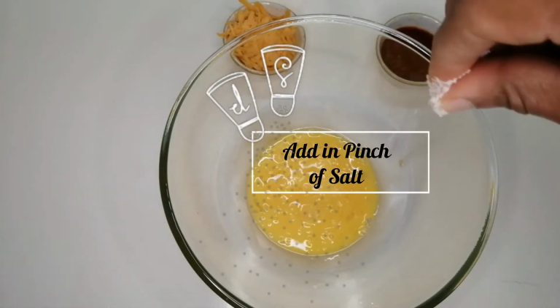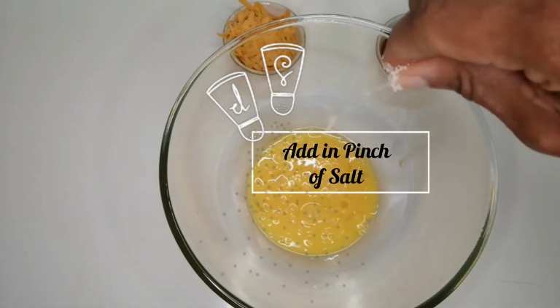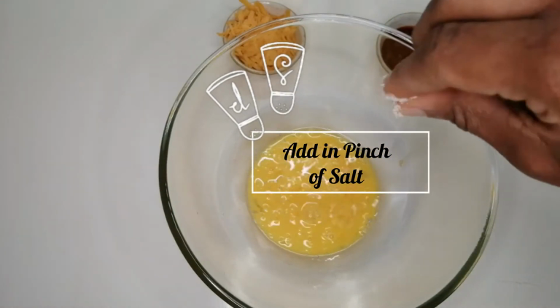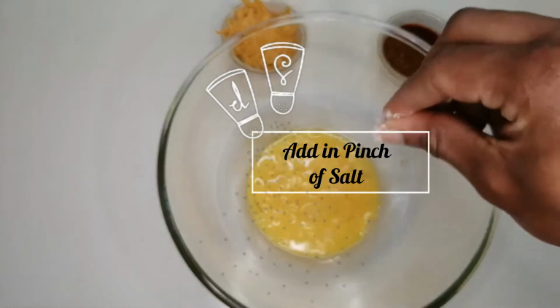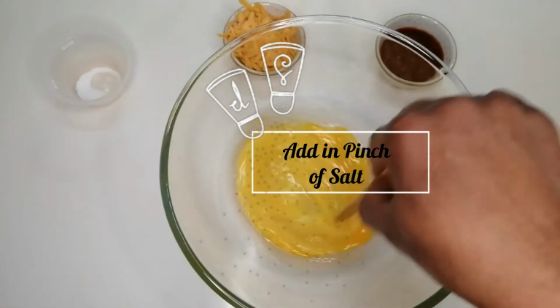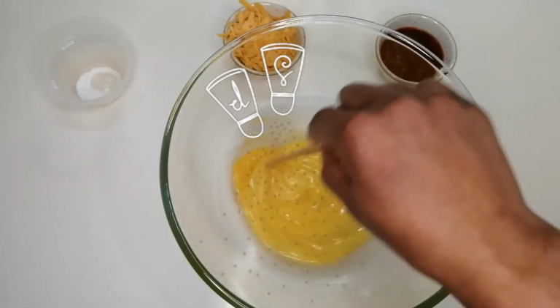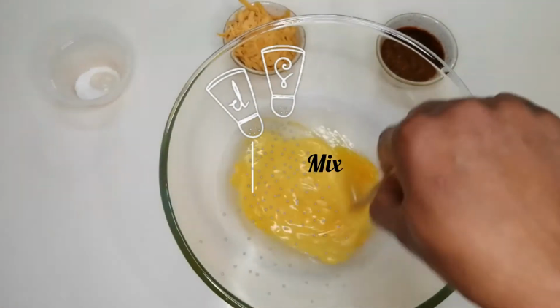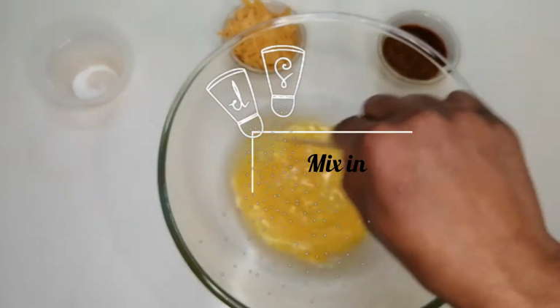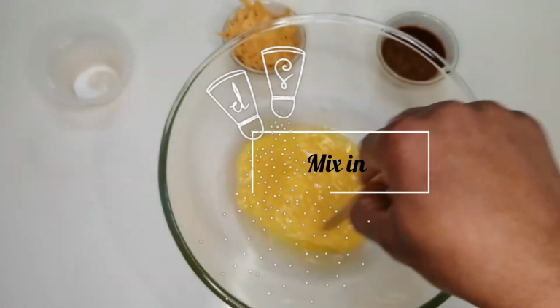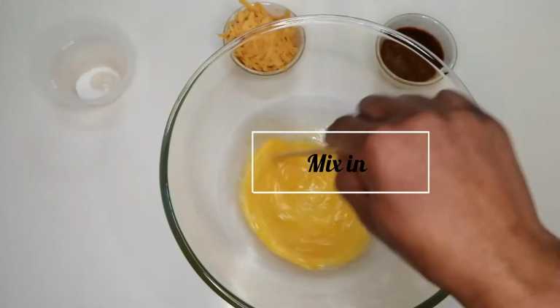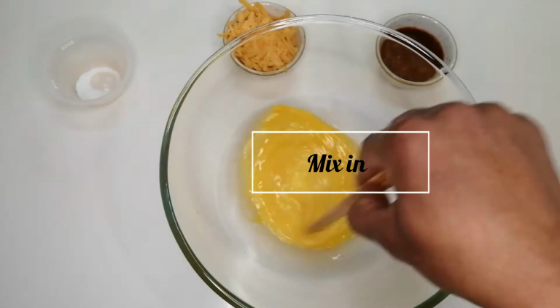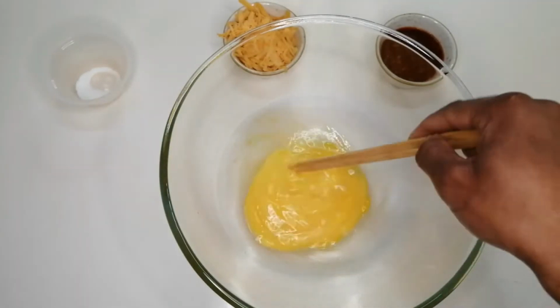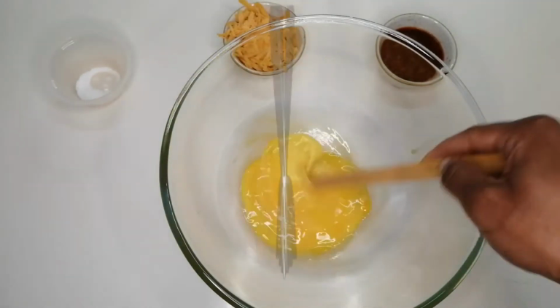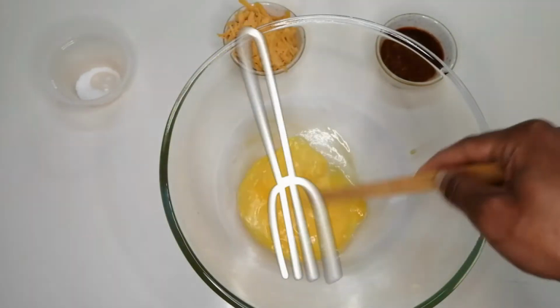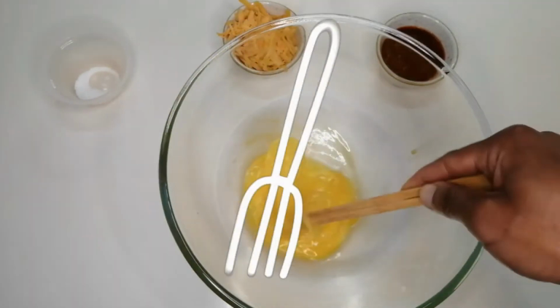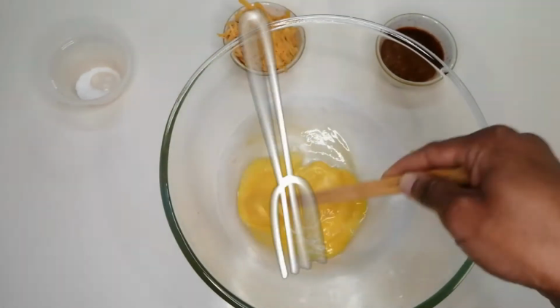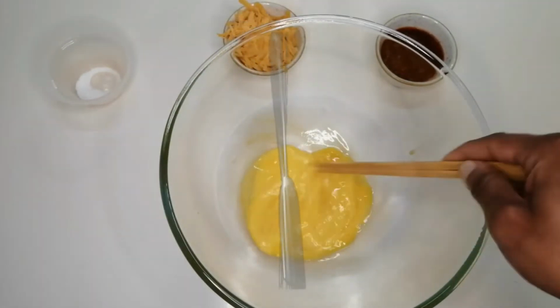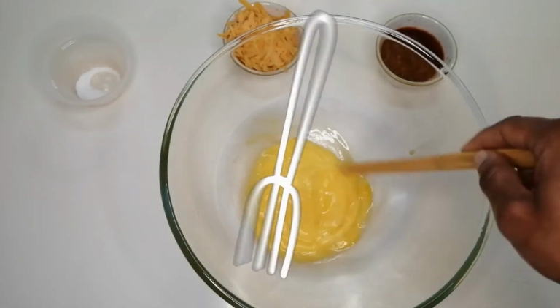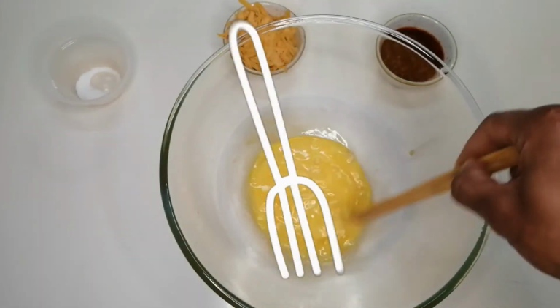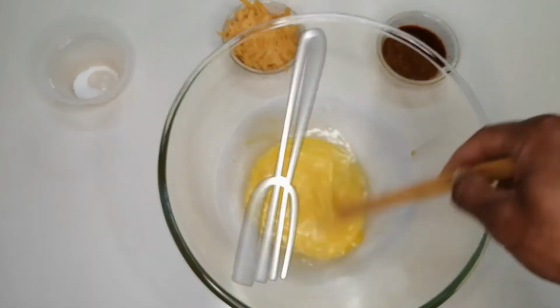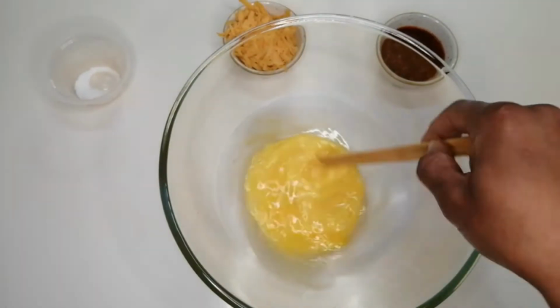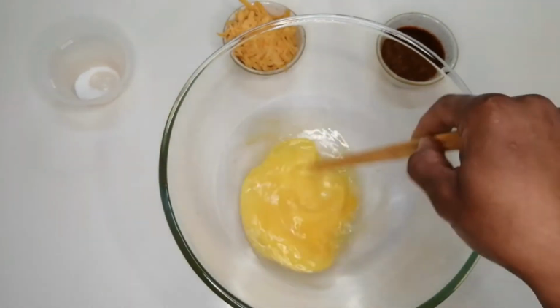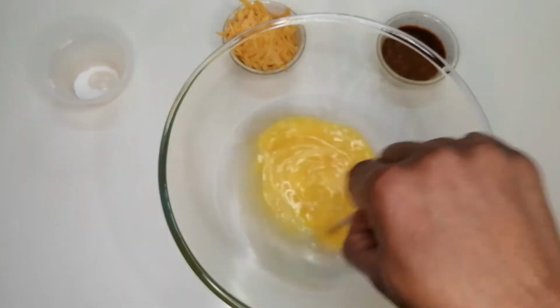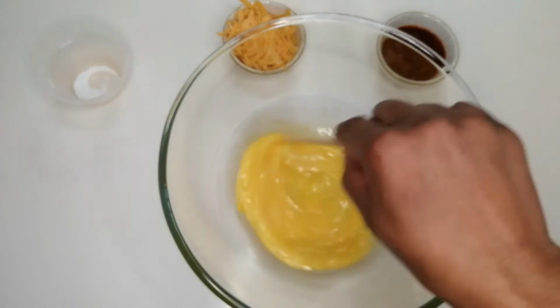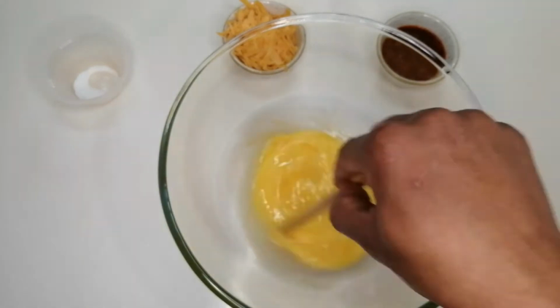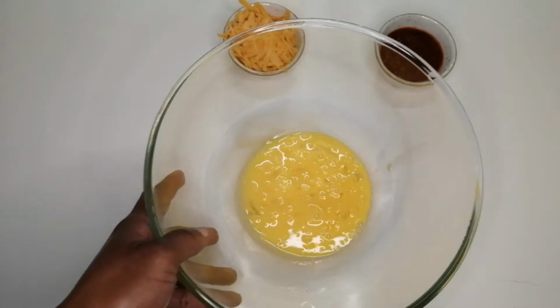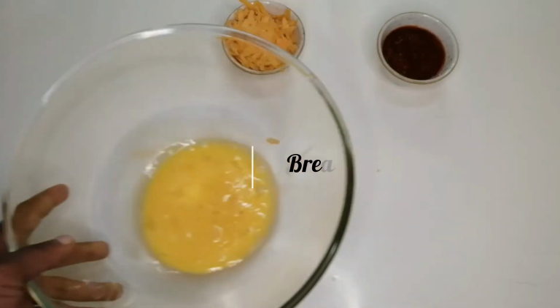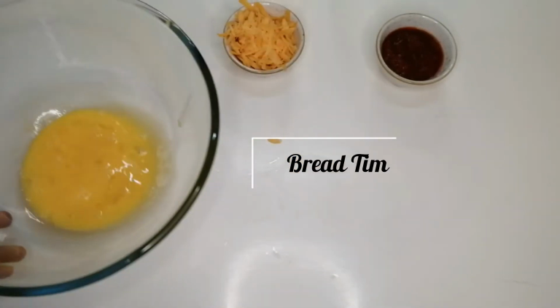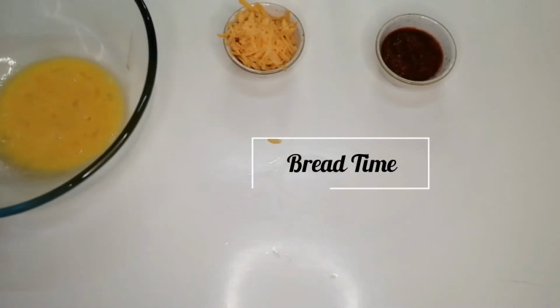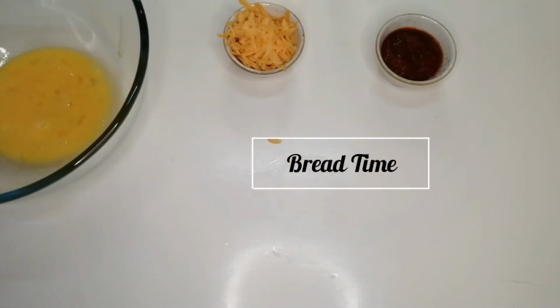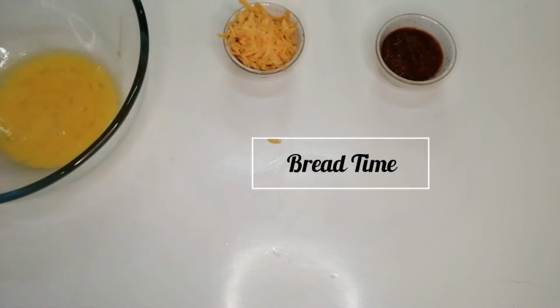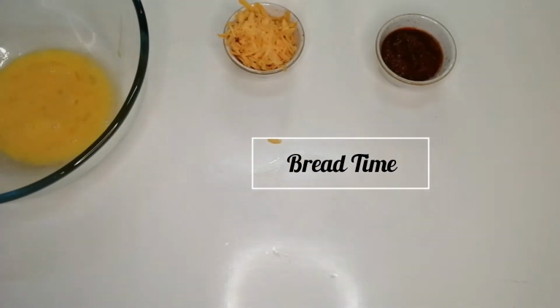Now we add in a pinch of salt. This French toast is so delicious and so easy to make — you literally will have the most delicious sandwich in no time.